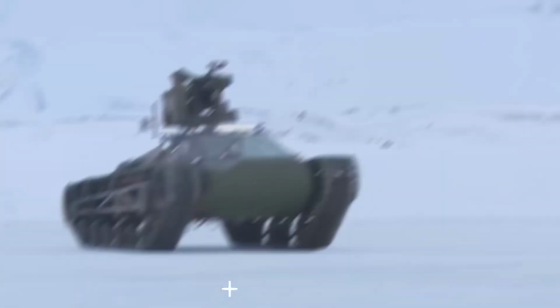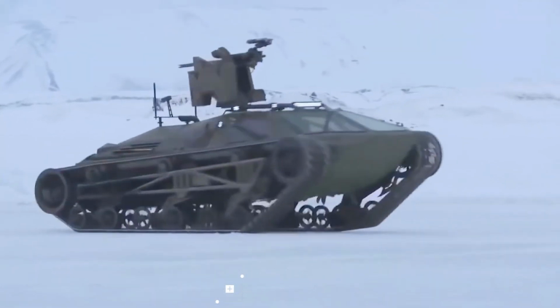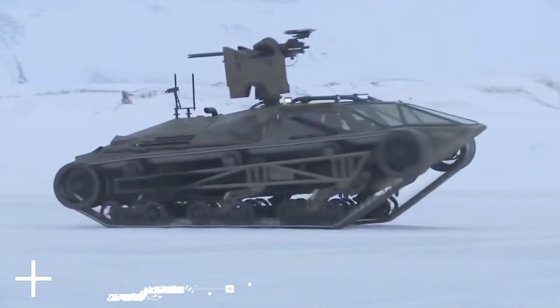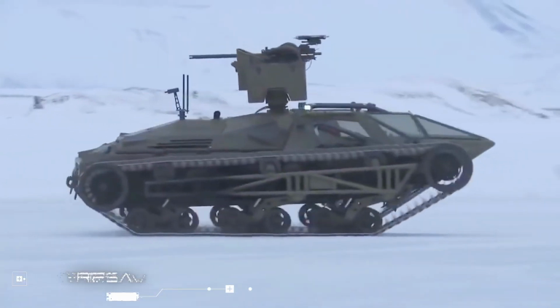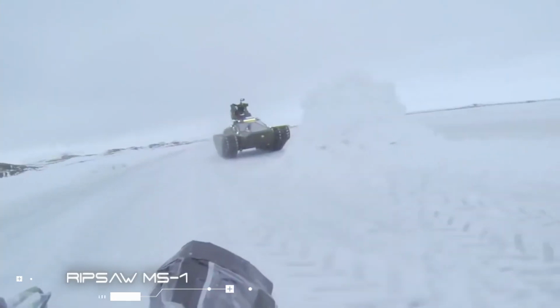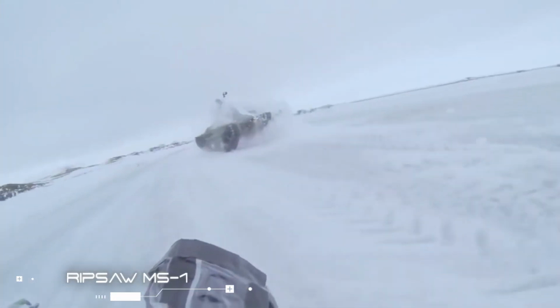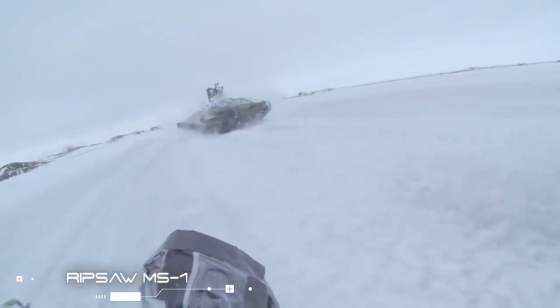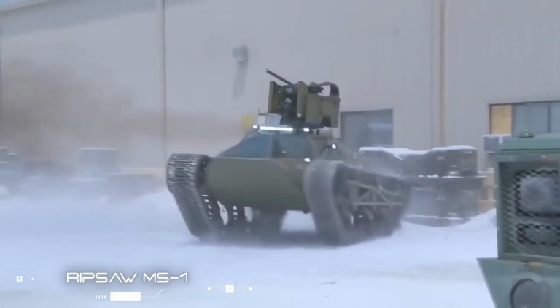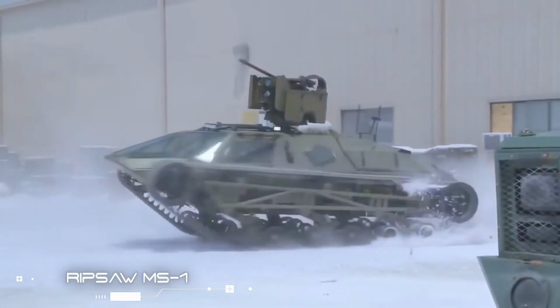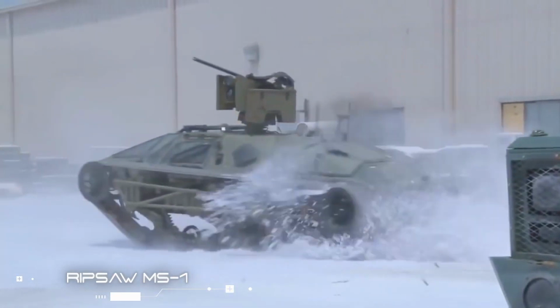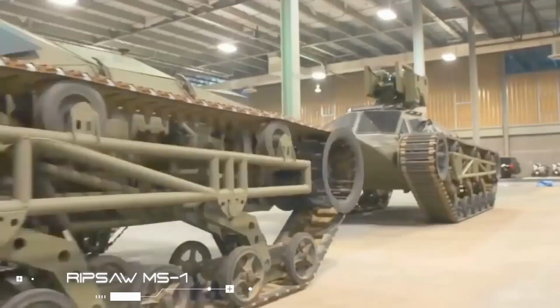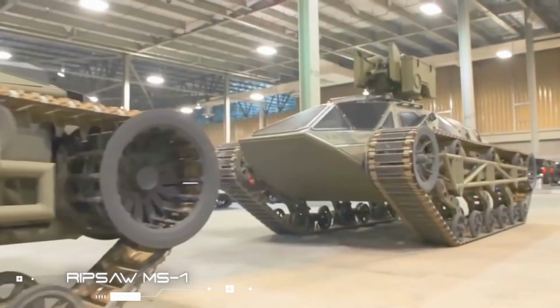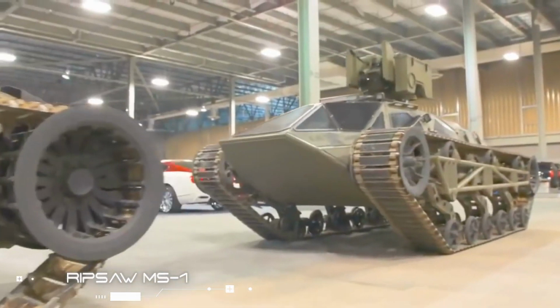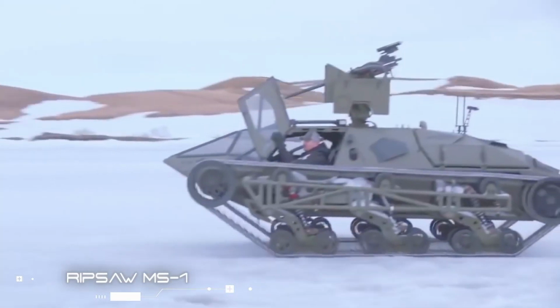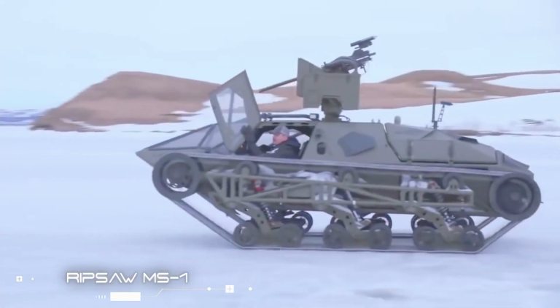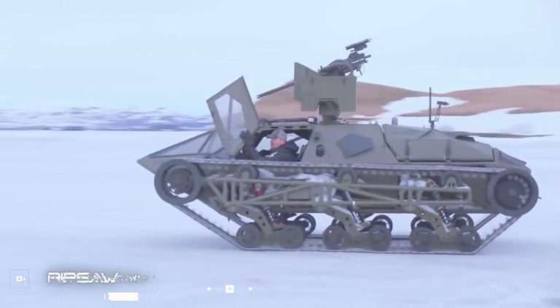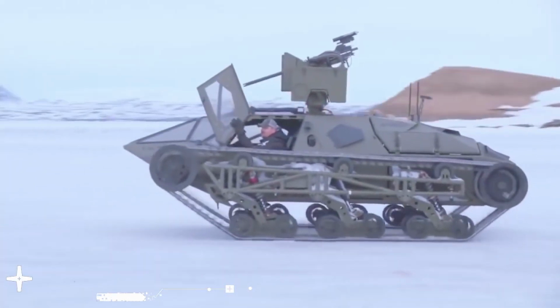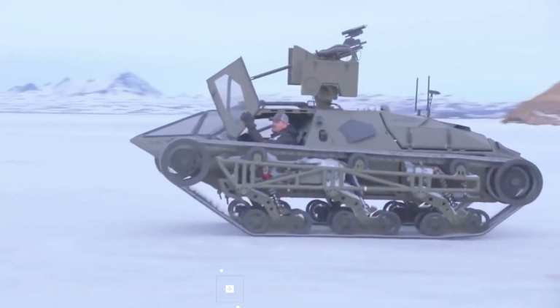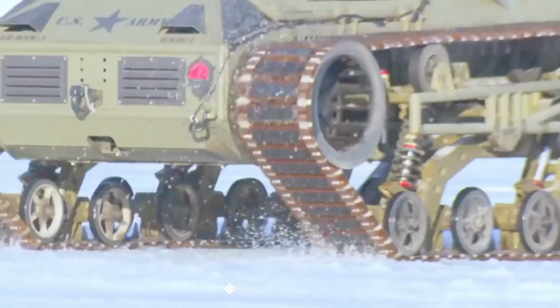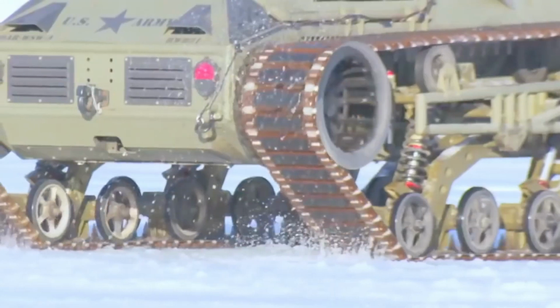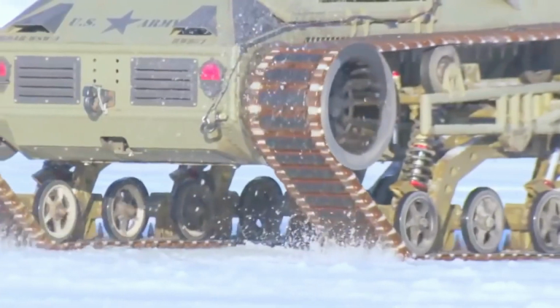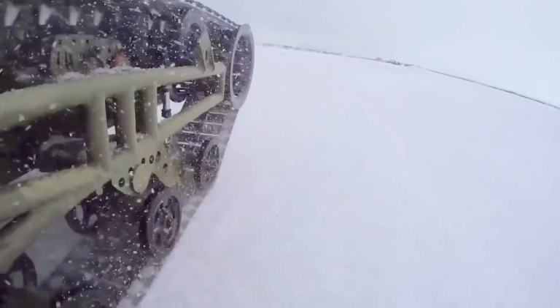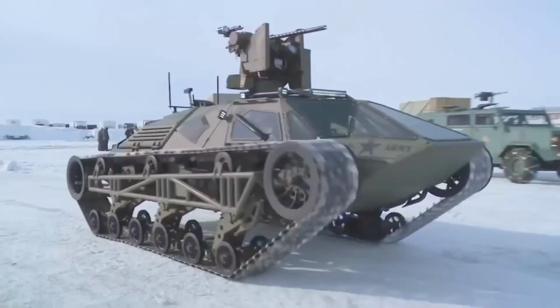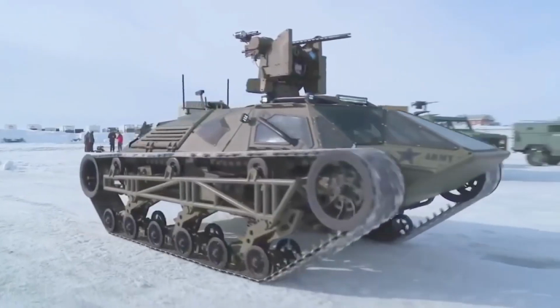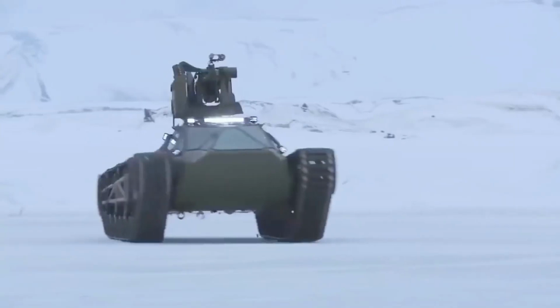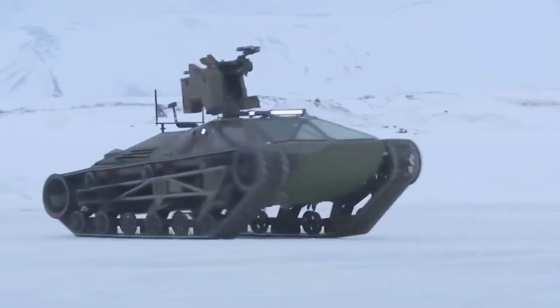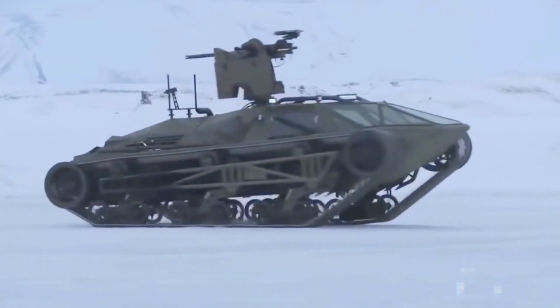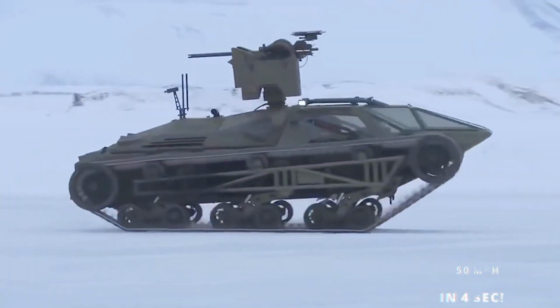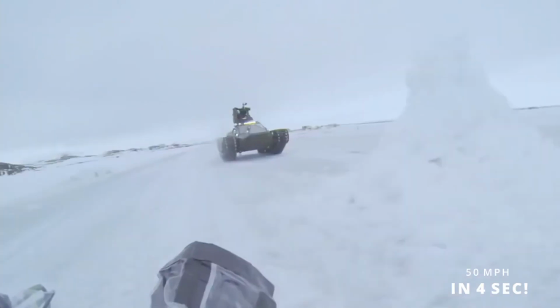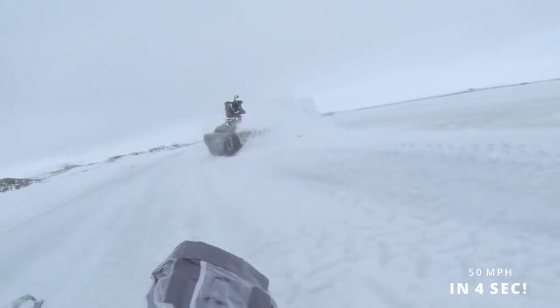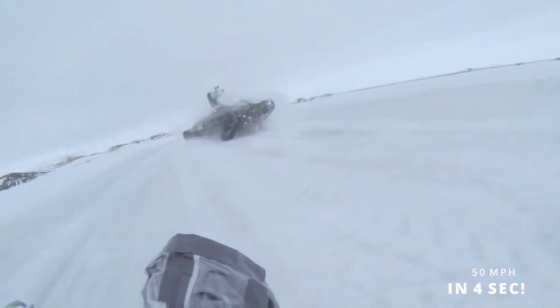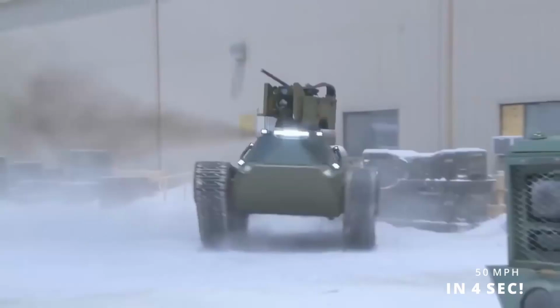Ripsaw MS-1. Billed as the world's fastest tracked vehicle, the Ripsaw MS-1 is essentially an unmanned, militarized hot rod on tracks that can easily hit 50 miles per hour in about 4 seconds.